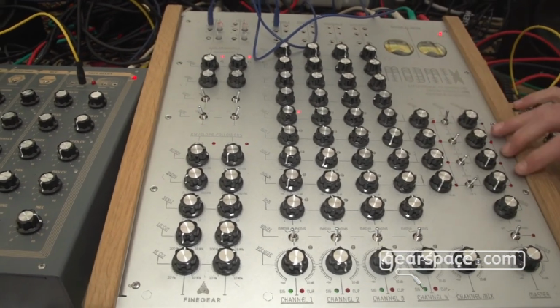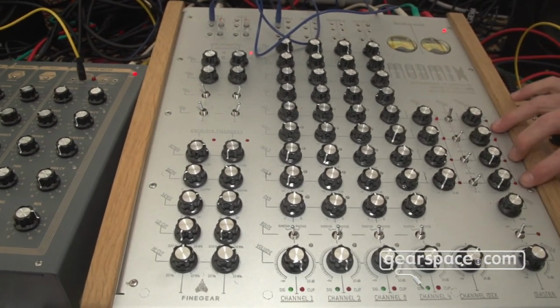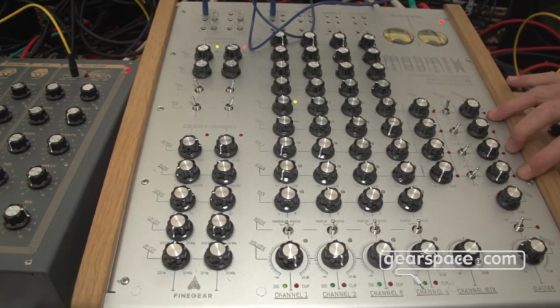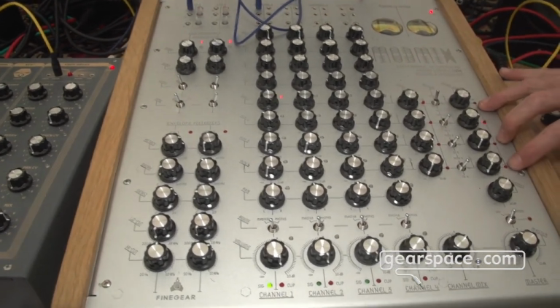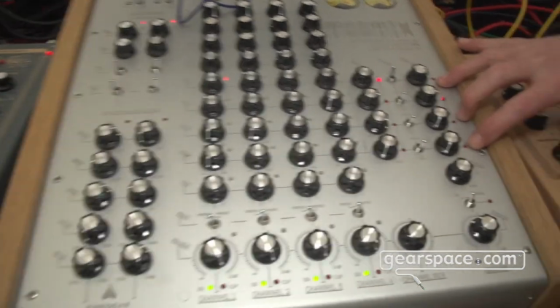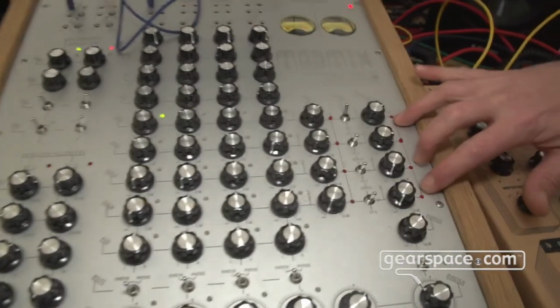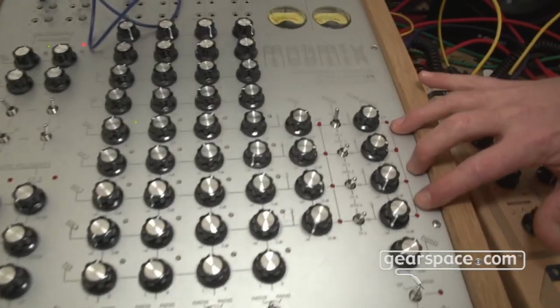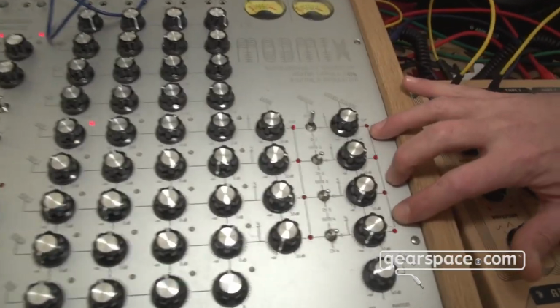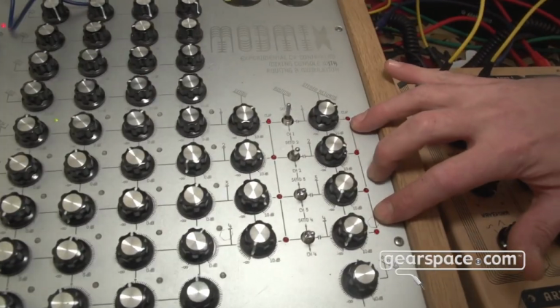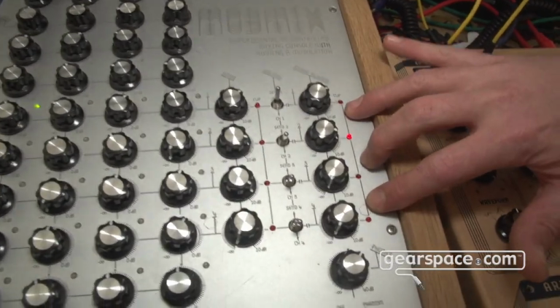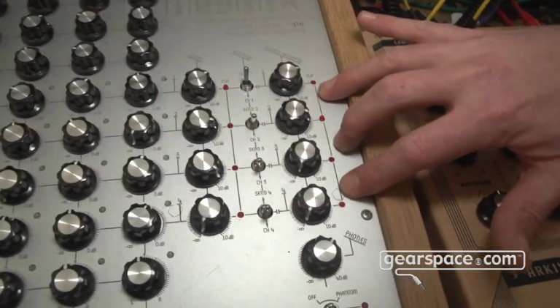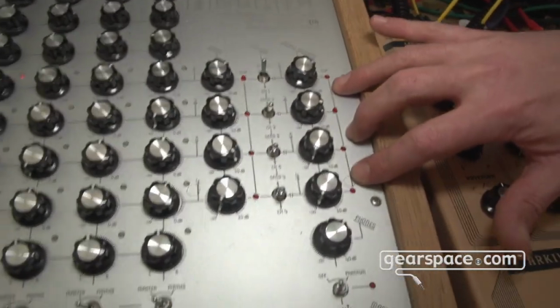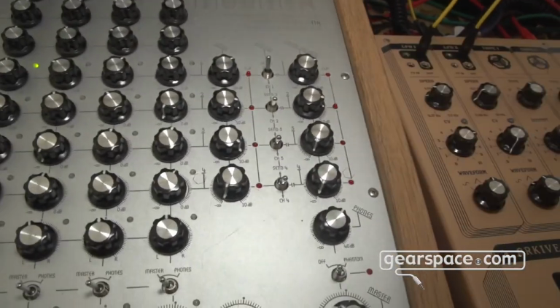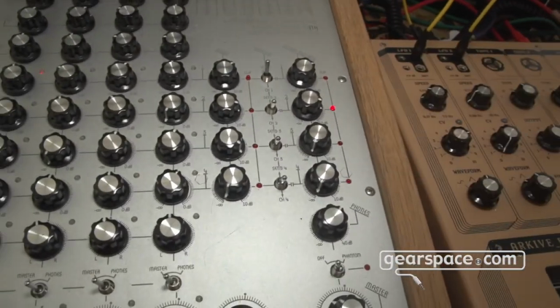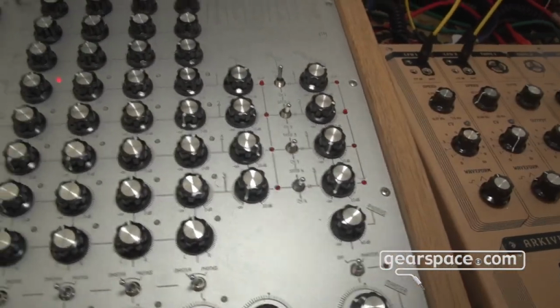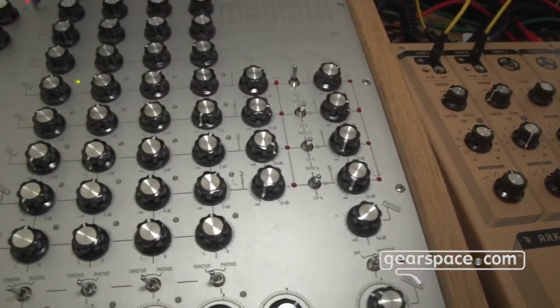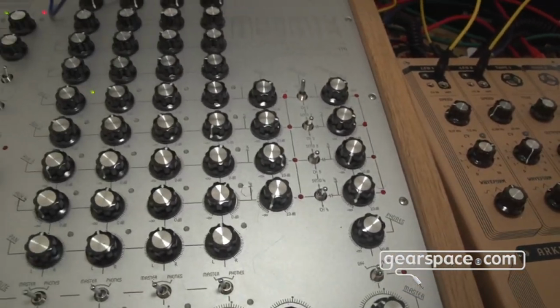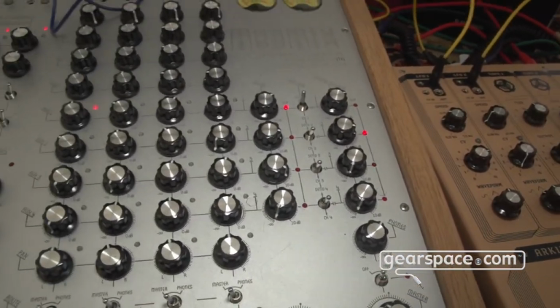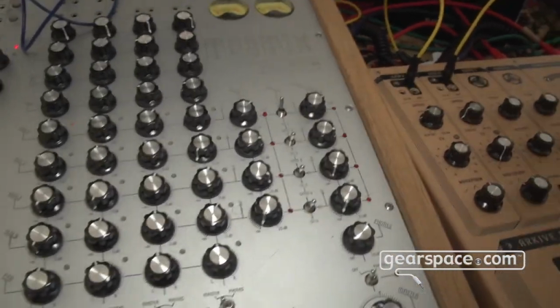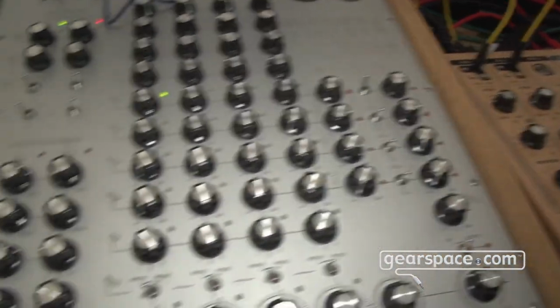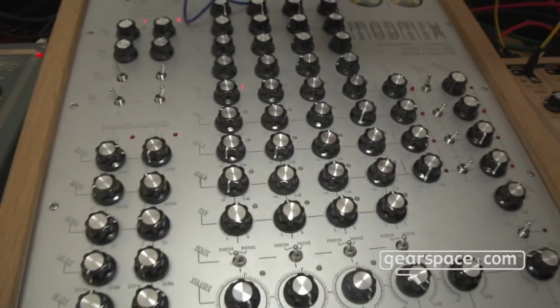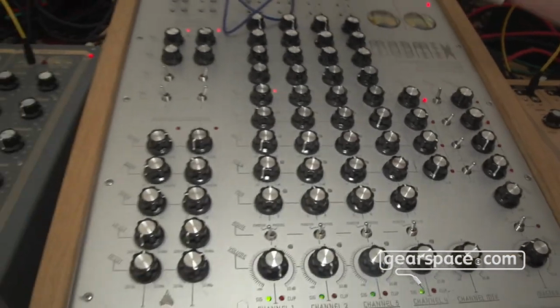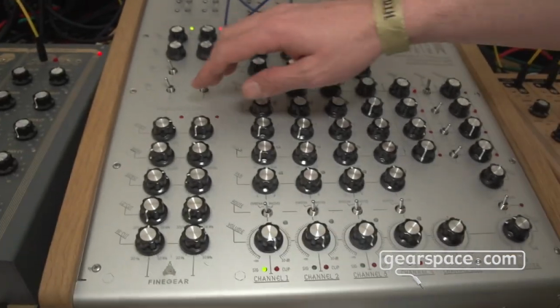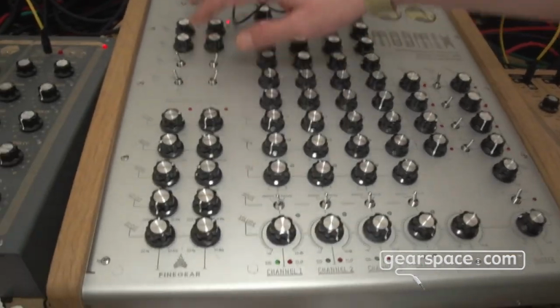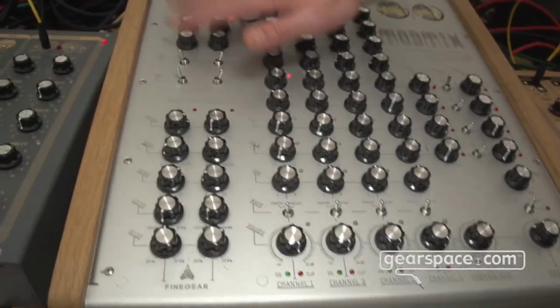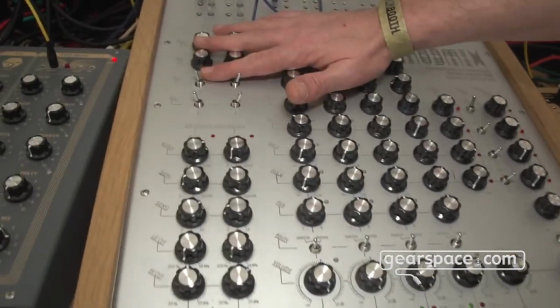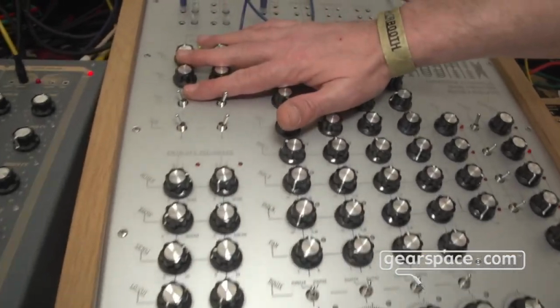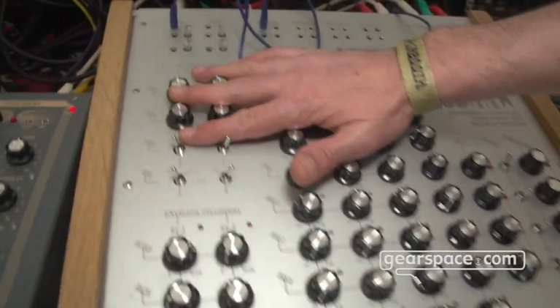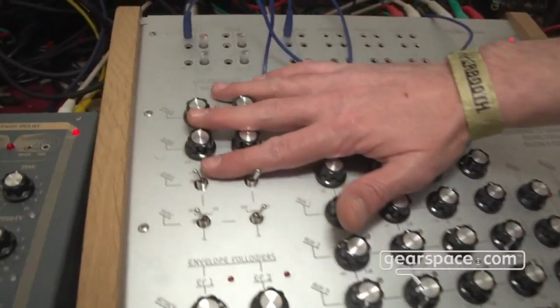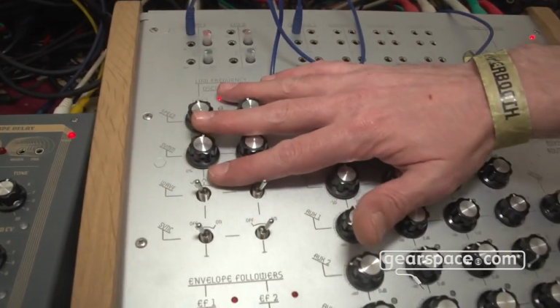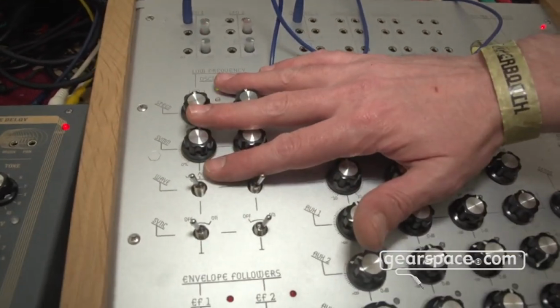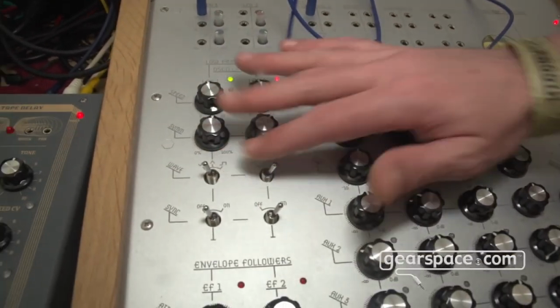There are also four stereo returns, which can be used as returns or as stereo channels. And as with other products, we've put some modulation sources already on it, so you can start modulating out of the box.